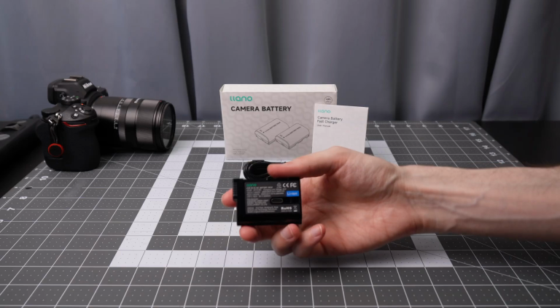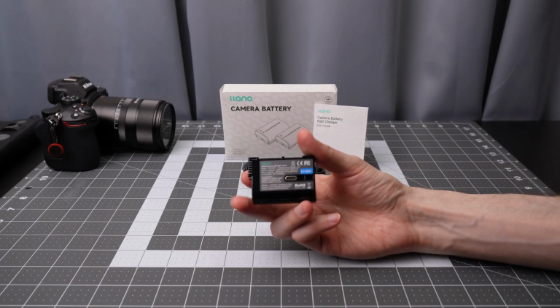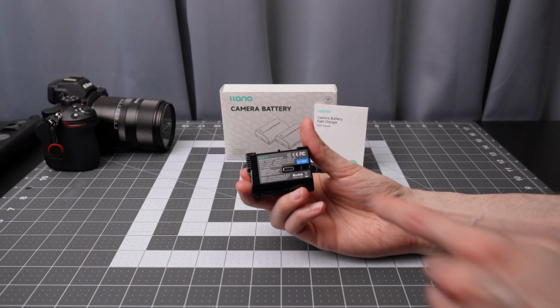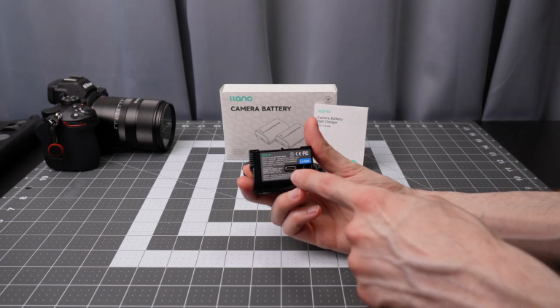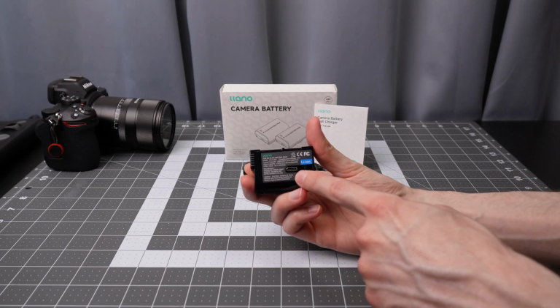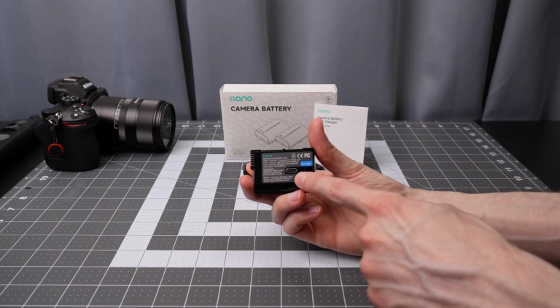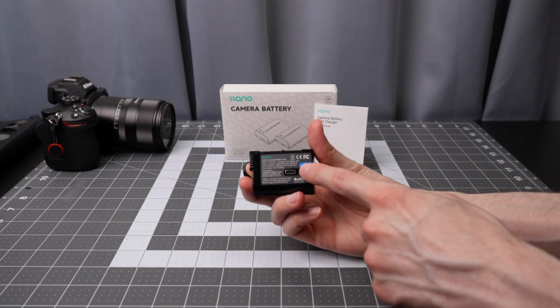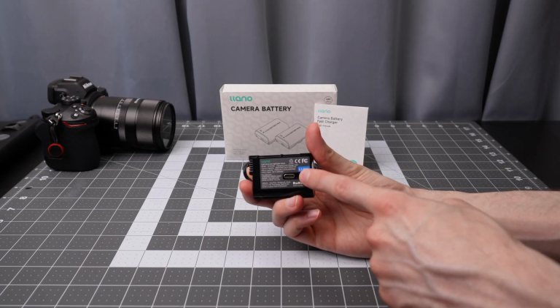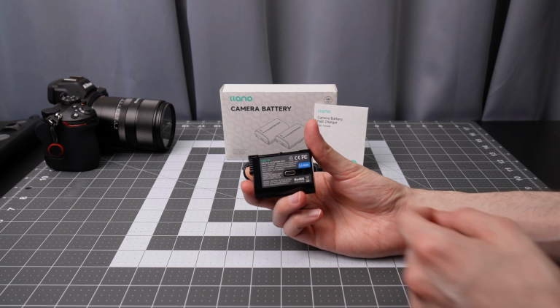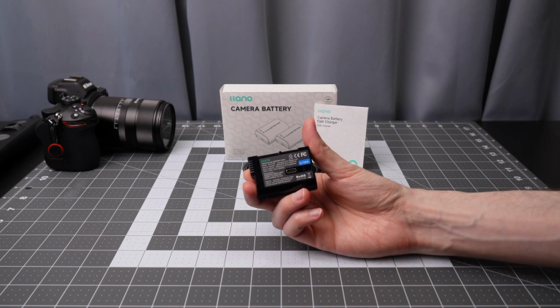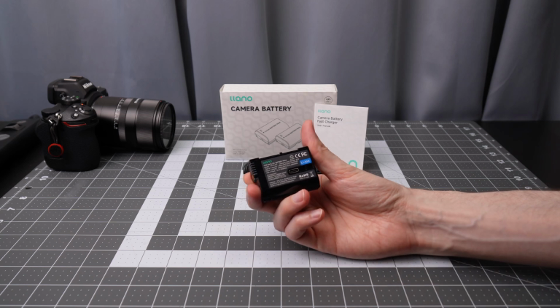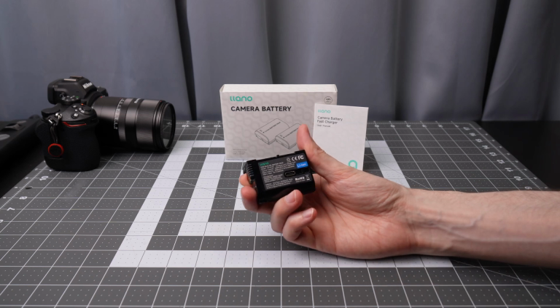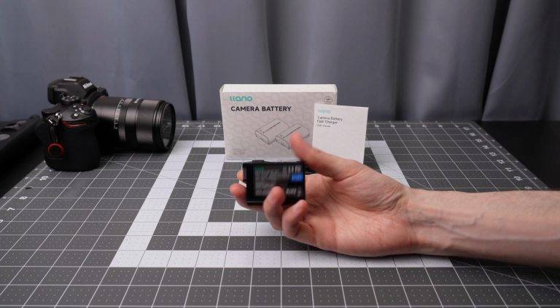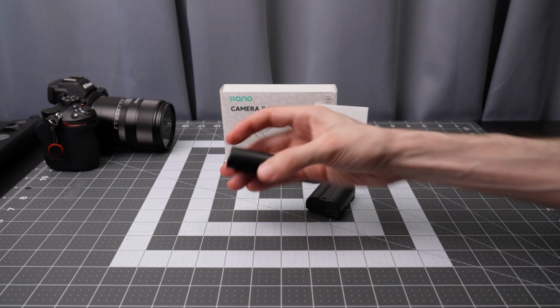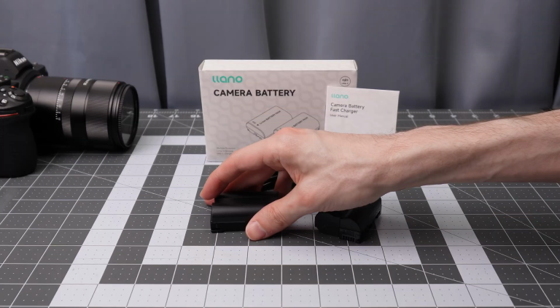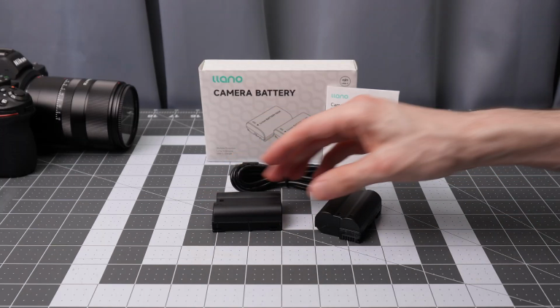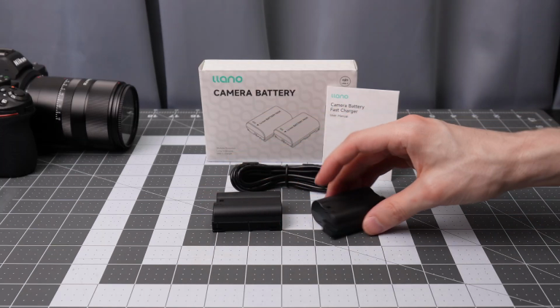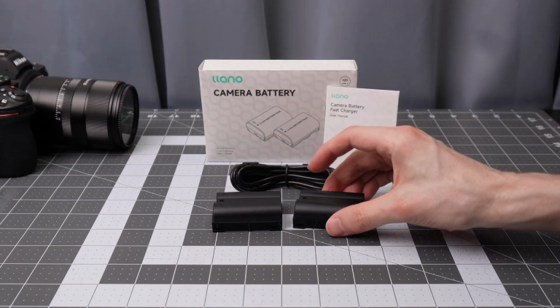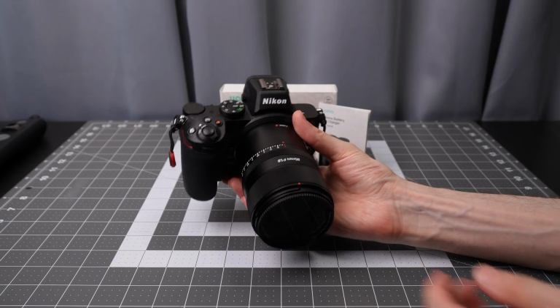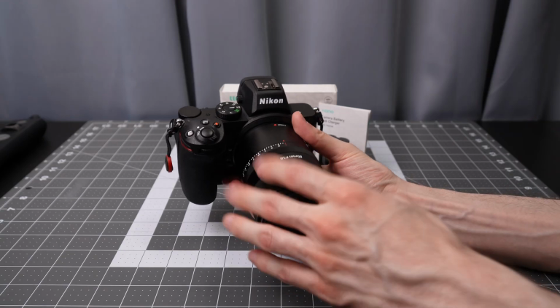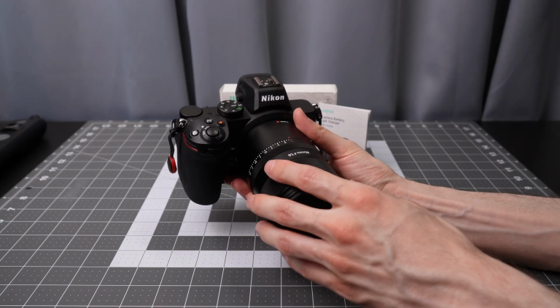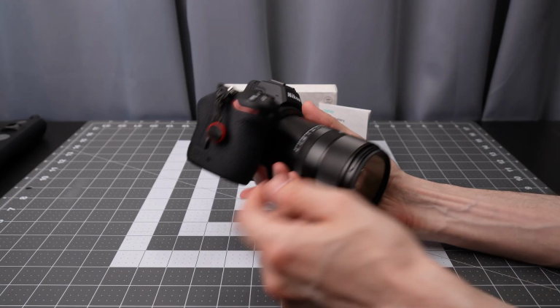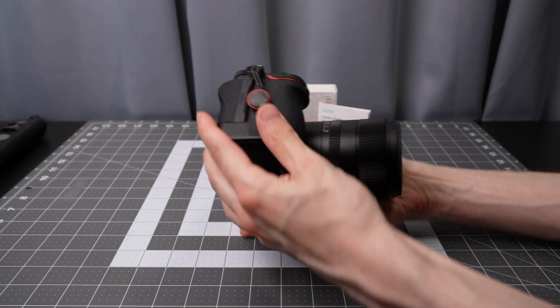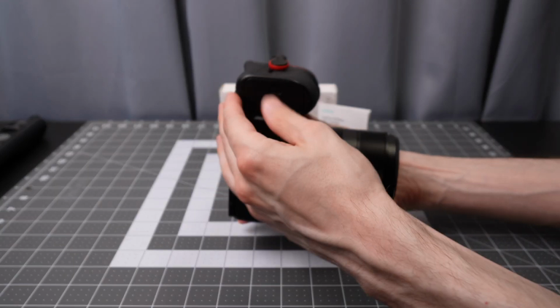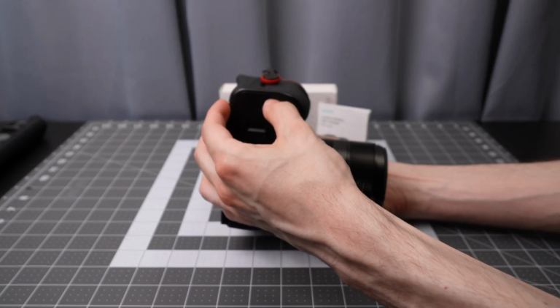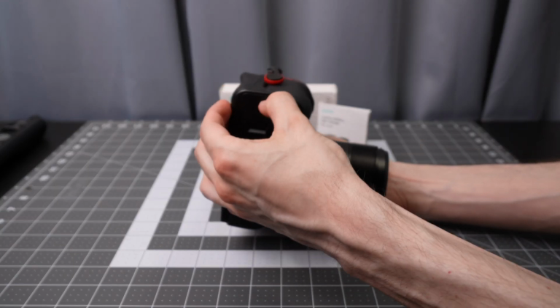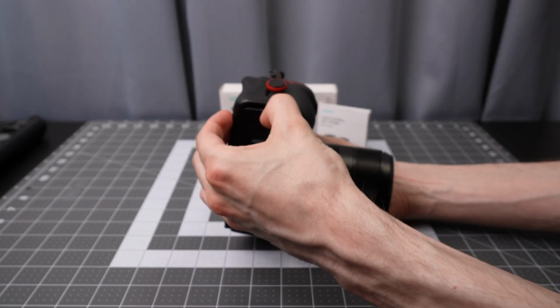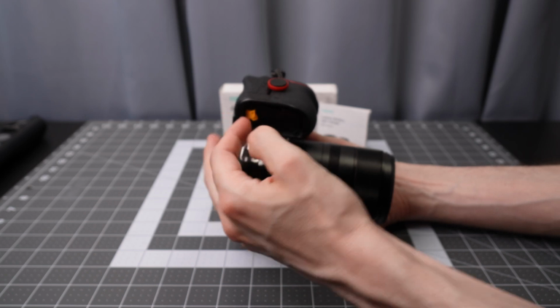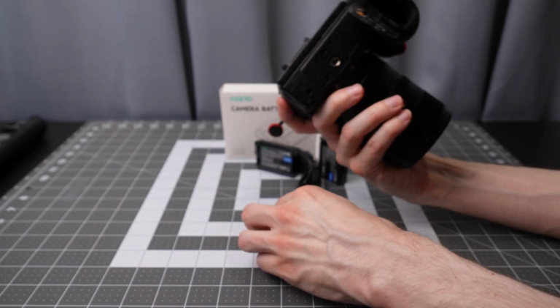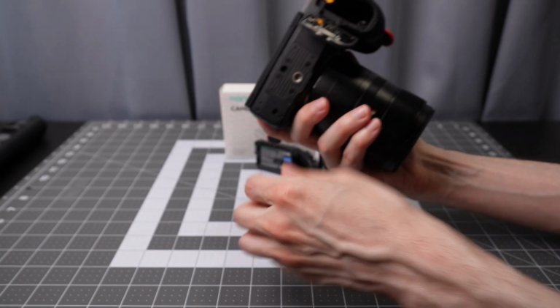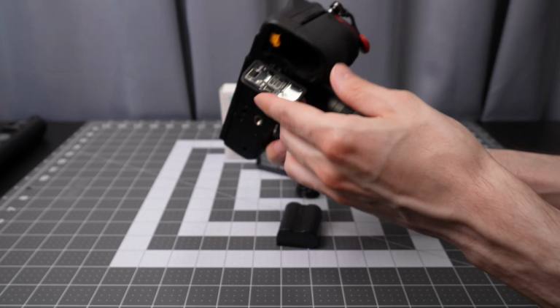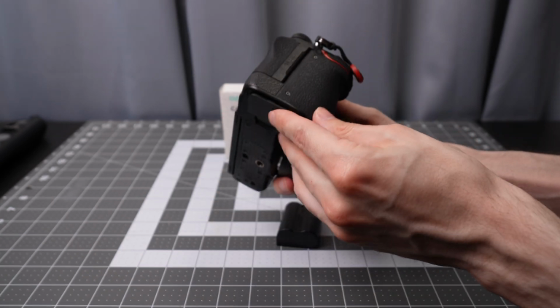On the batteries themselves they do have the built-in USB-C port, which is interesting — looking forward to trying that out. I've got a Nikon Z5 here with an official battery so we can compare.